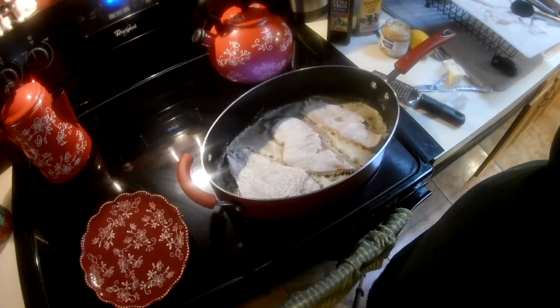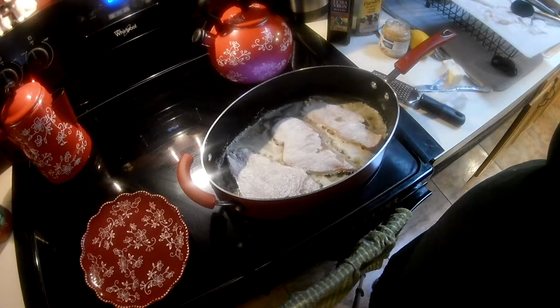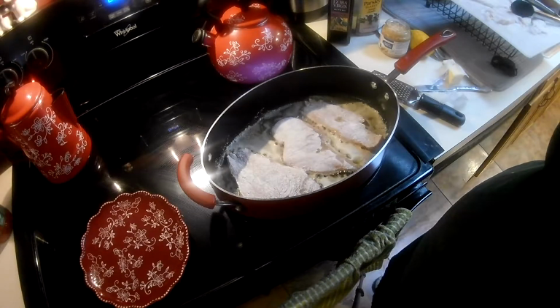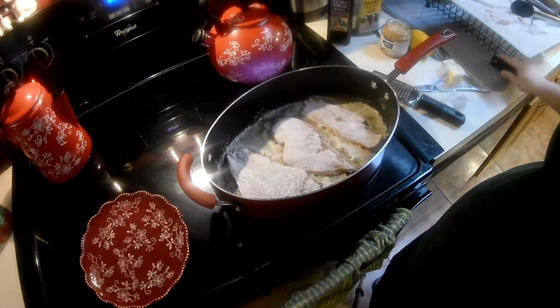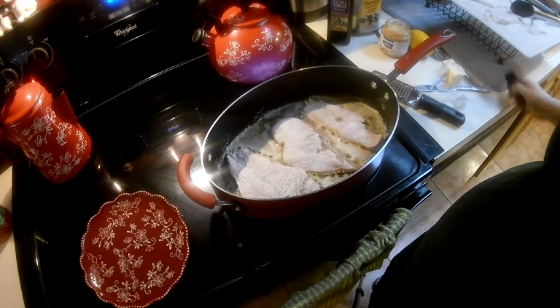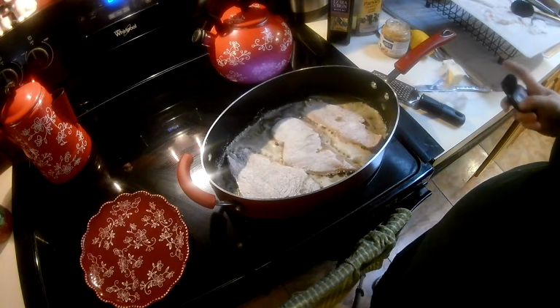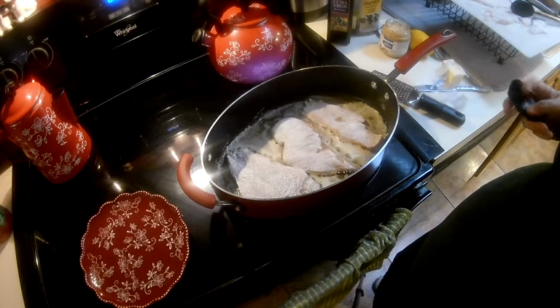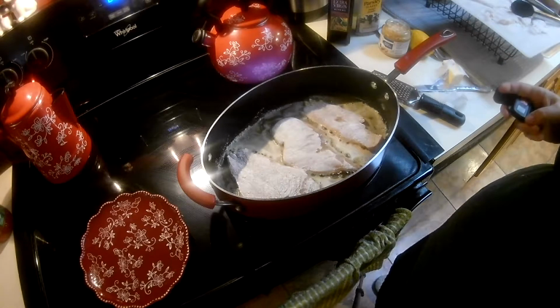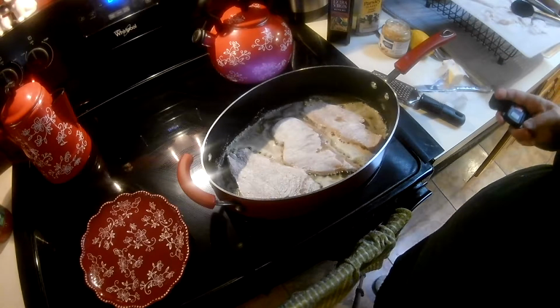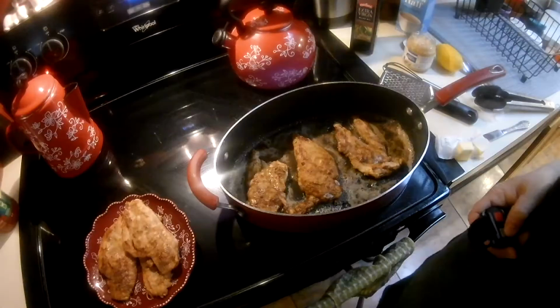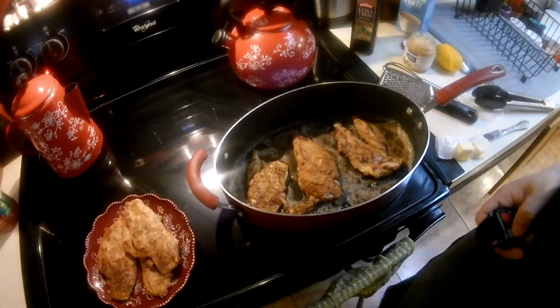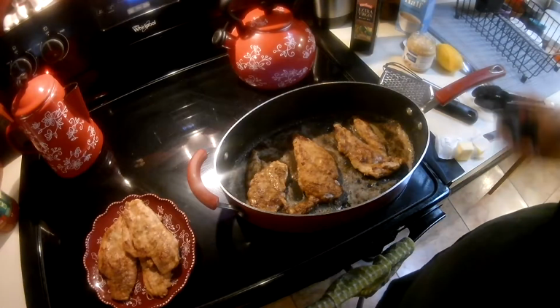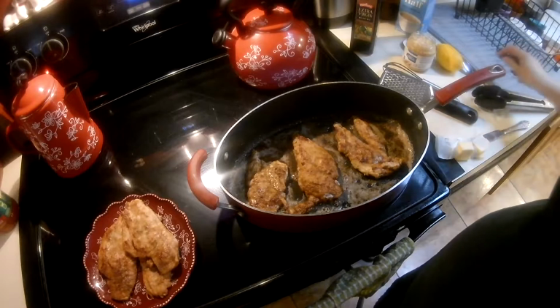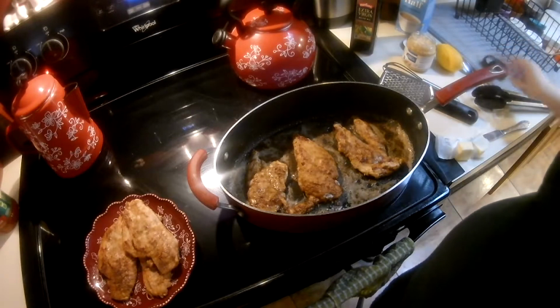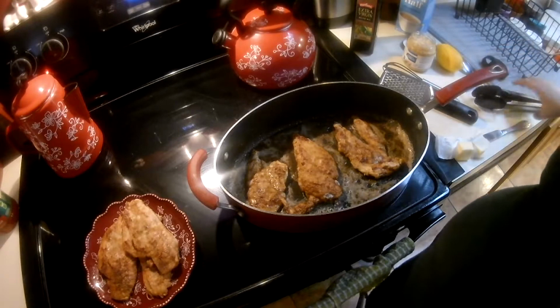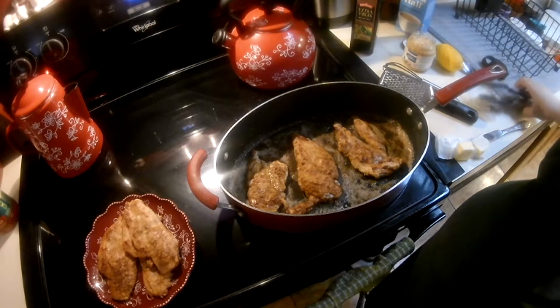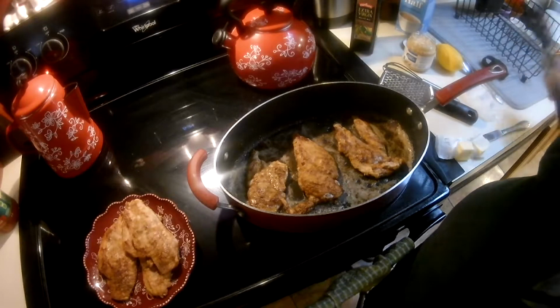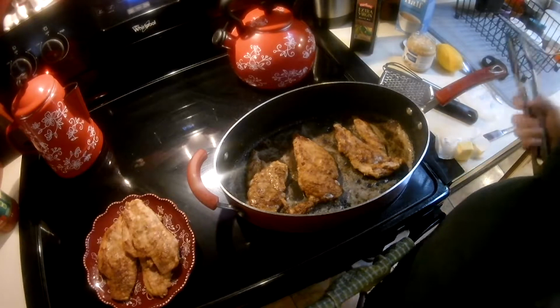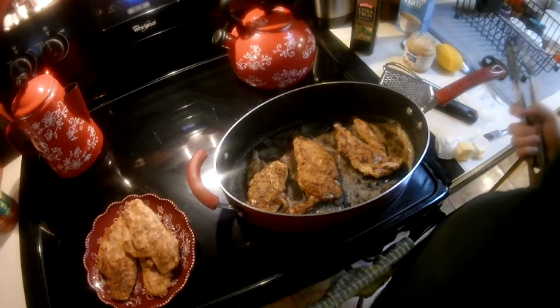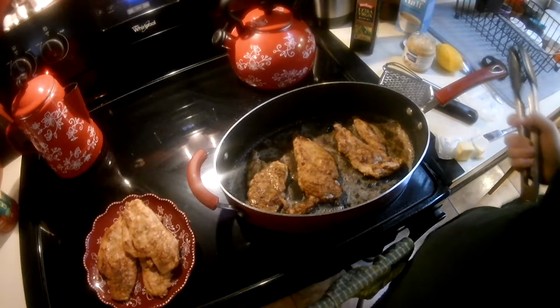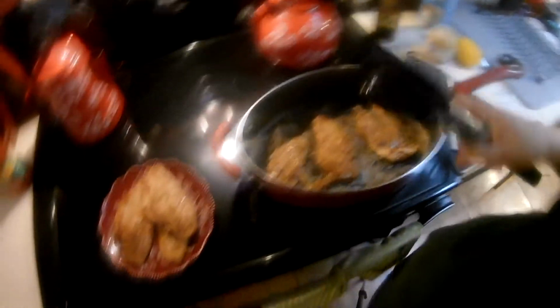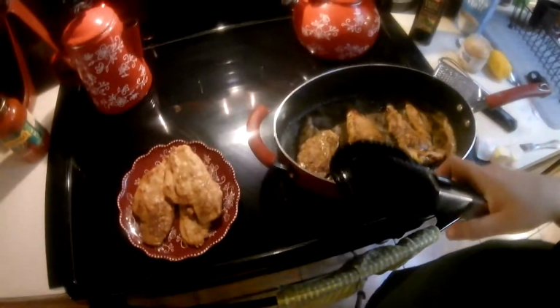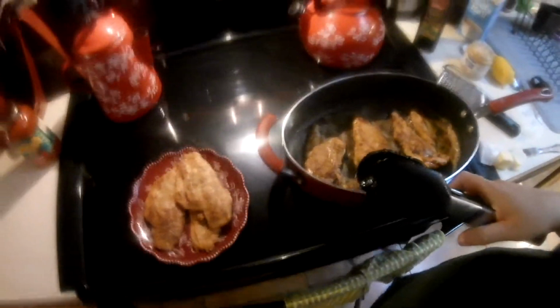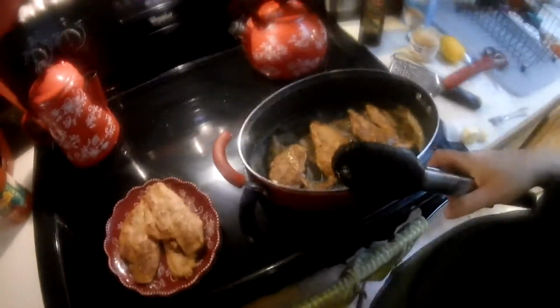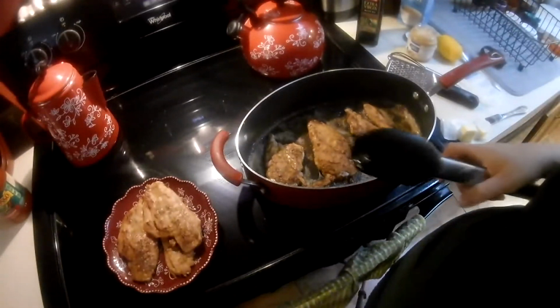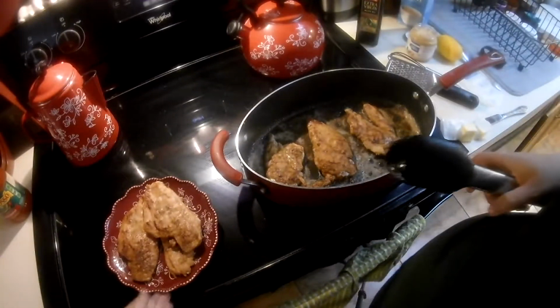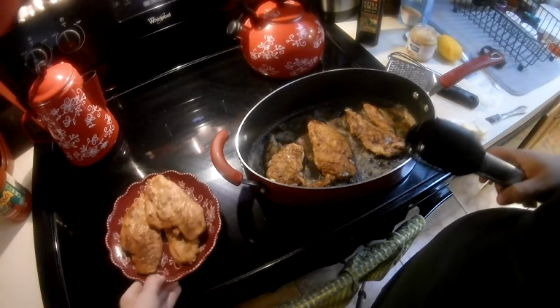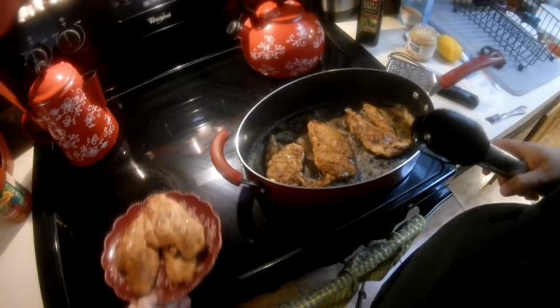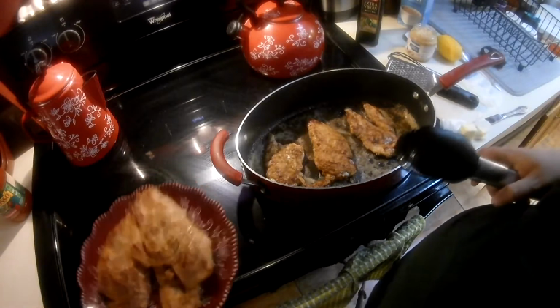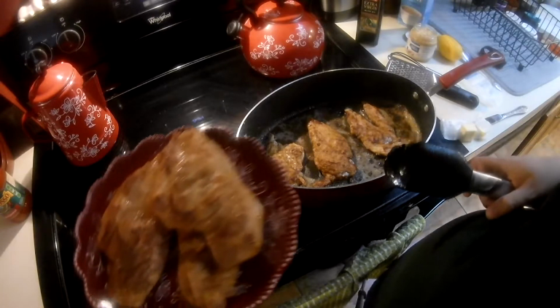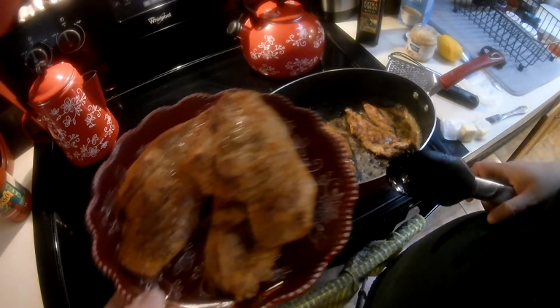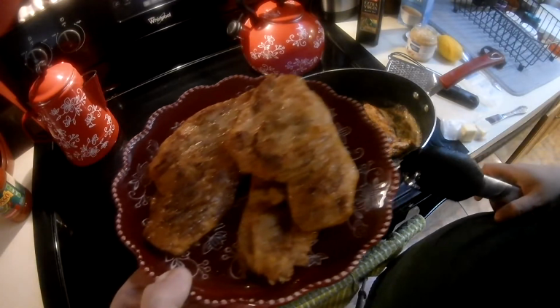We'll remove these three cutlets from the pan and put the next three in. I'll be back in just a moment. Okay, I'm back — with the last three pieces of chicken. The first ones are over here, nice and golden brown.